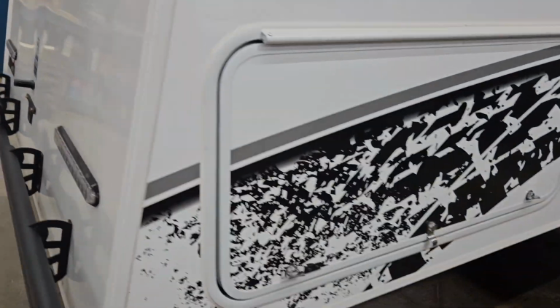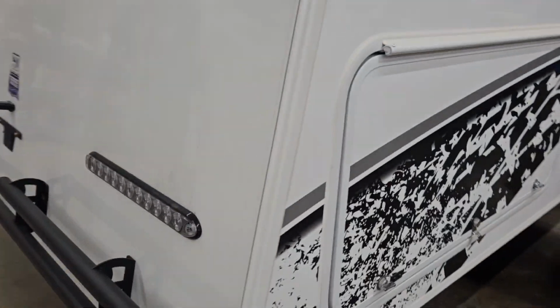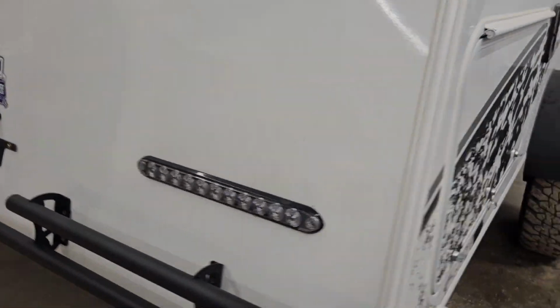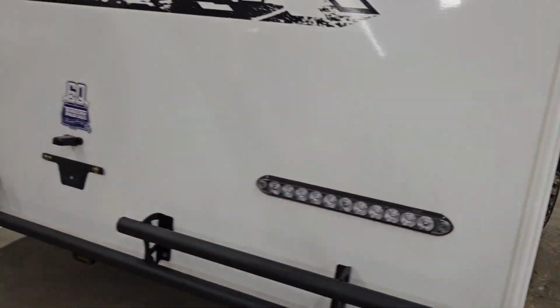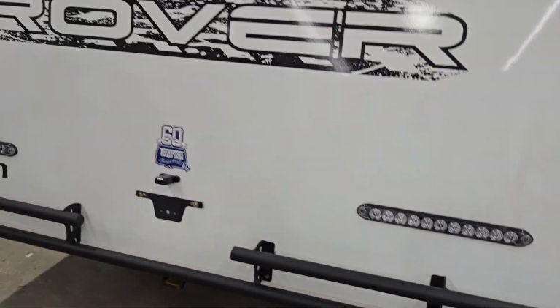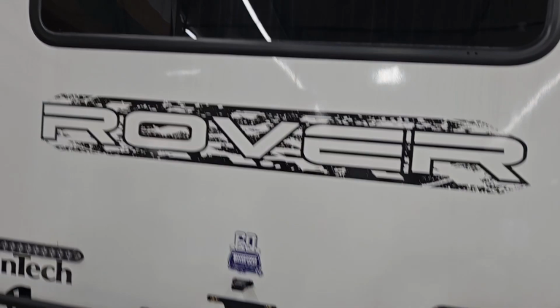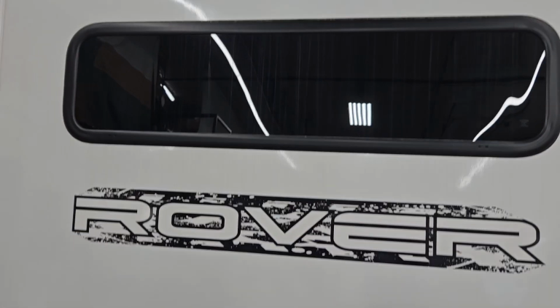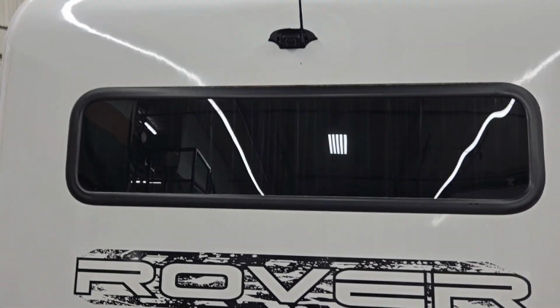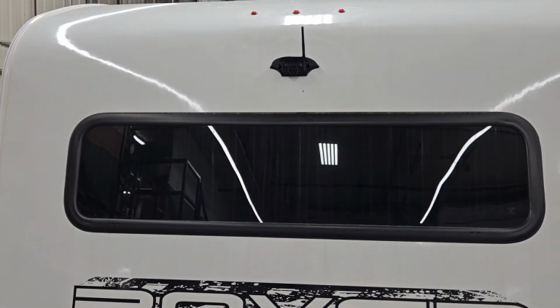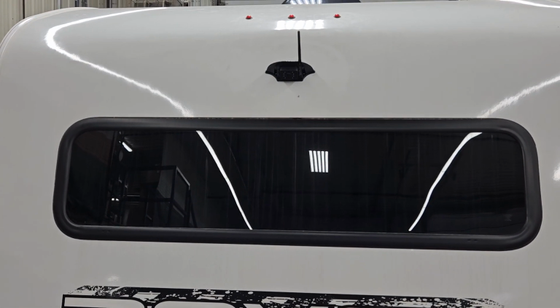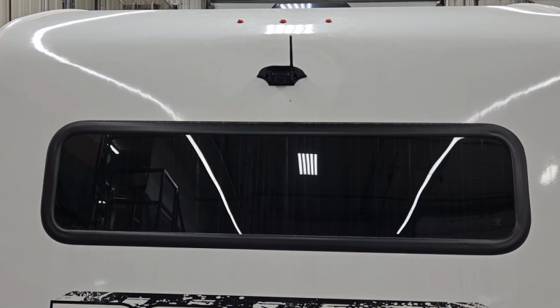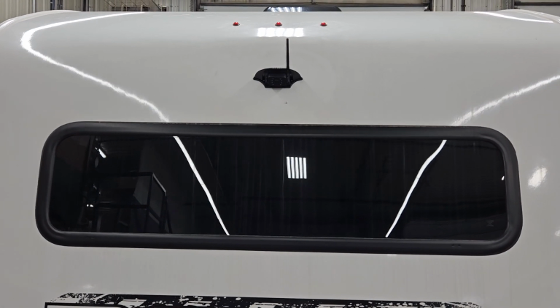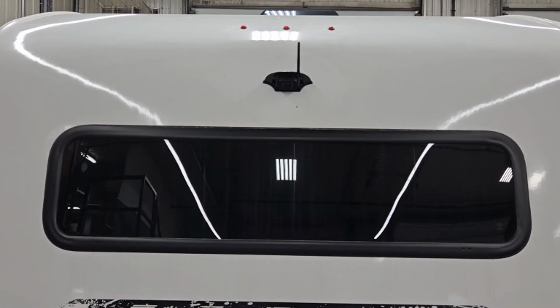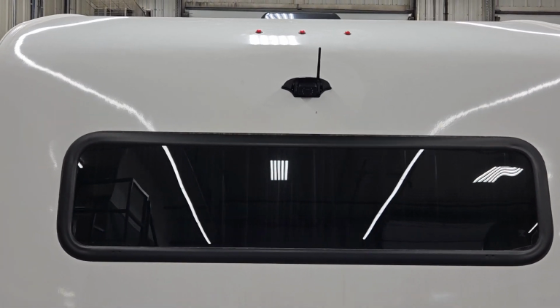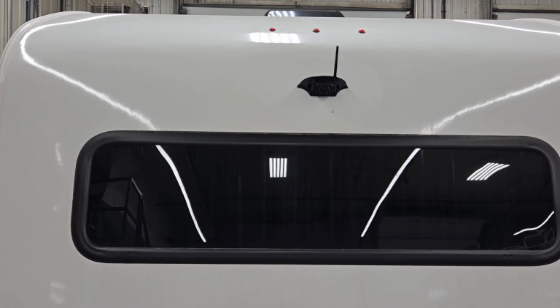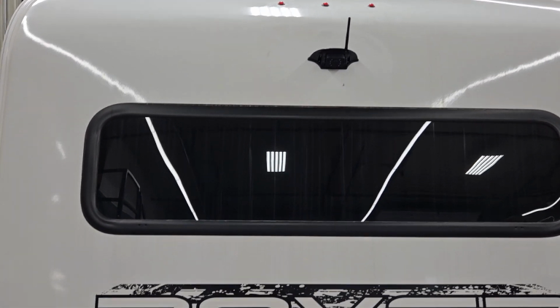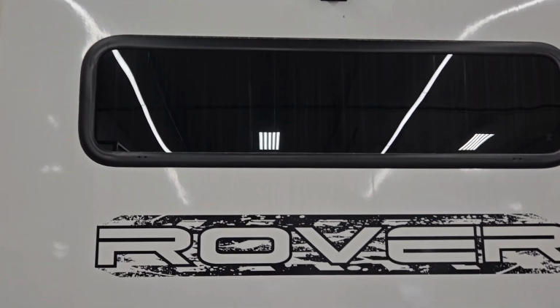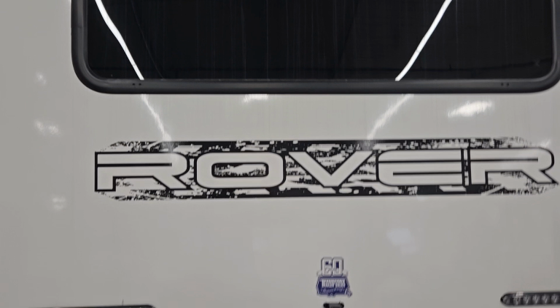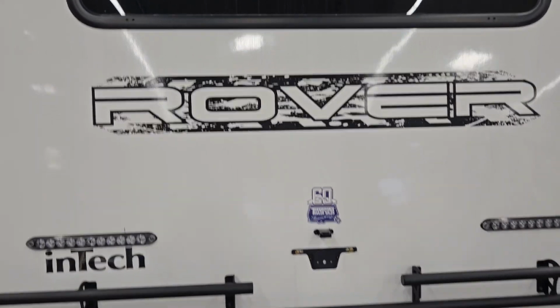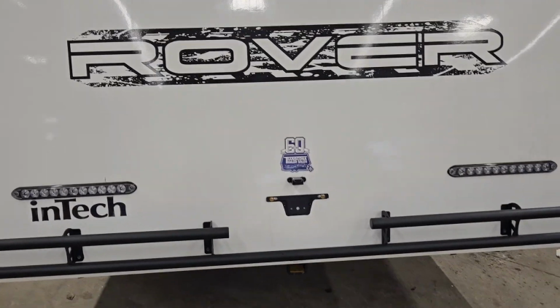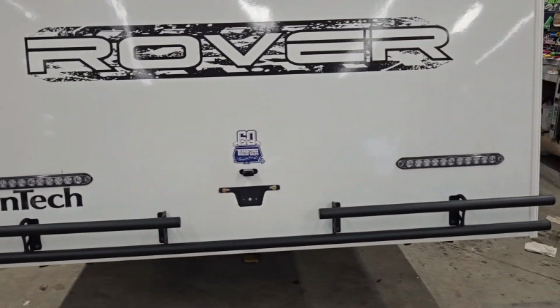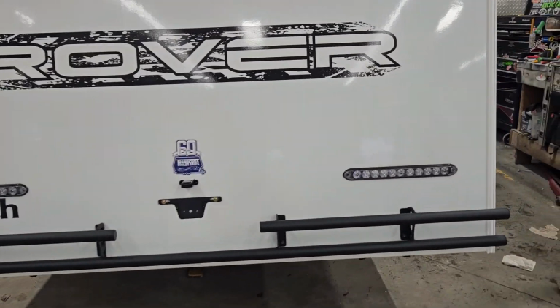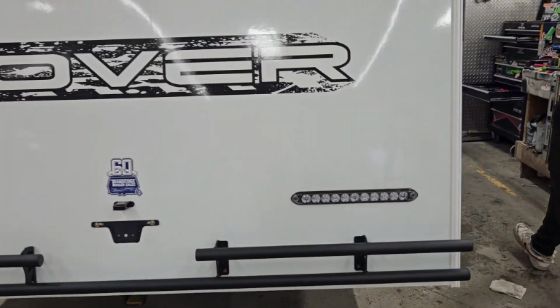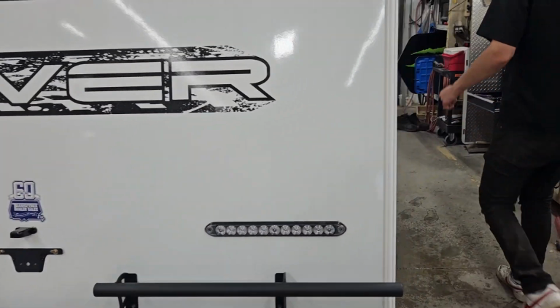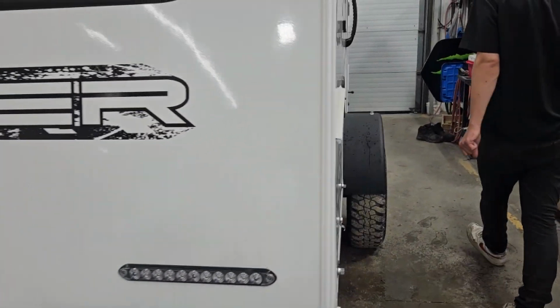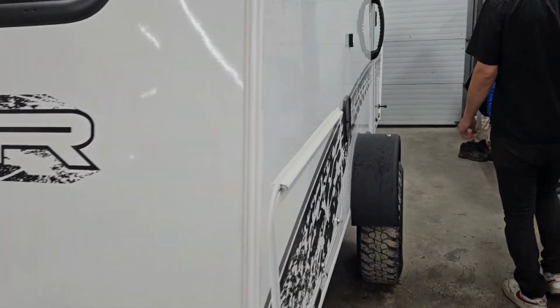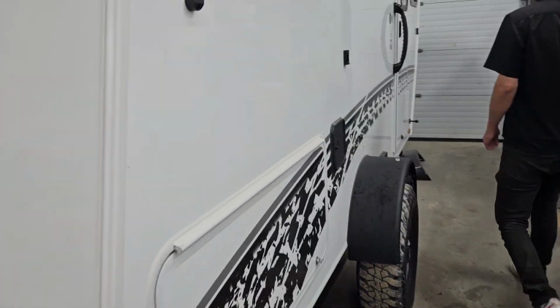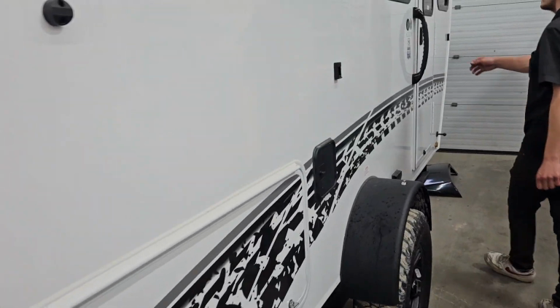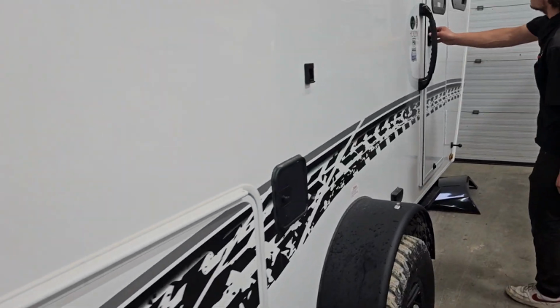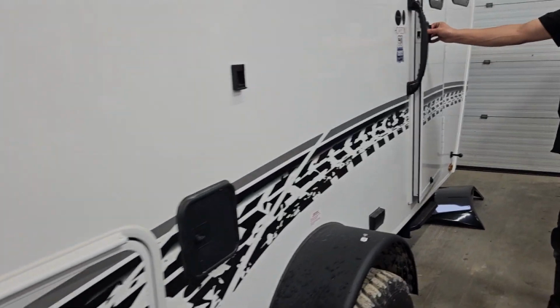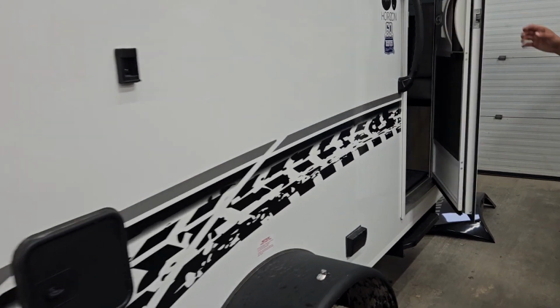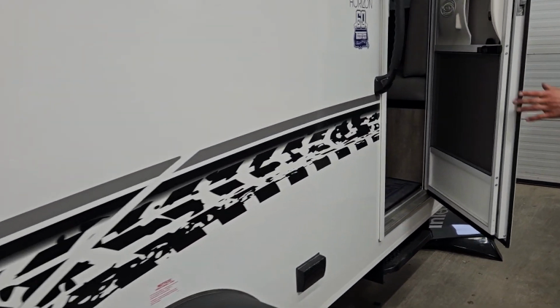On the back of the unit you get your backup camera up there — that is an aftermarket option installed for this customer. You do have a handheld unit that'll plug inside your tow vehicle so you can monitor while towing.